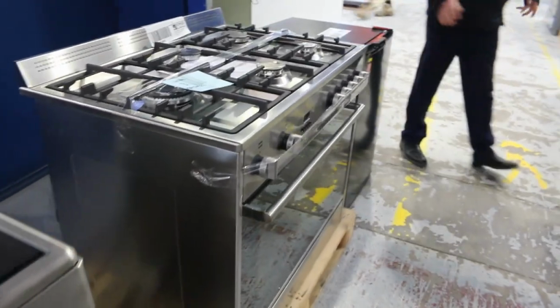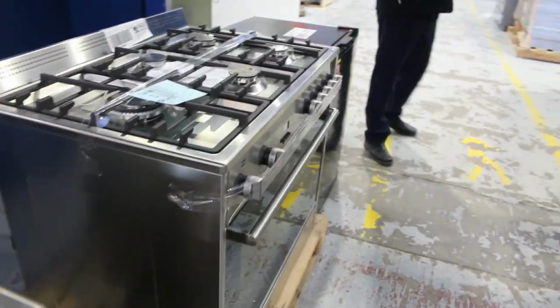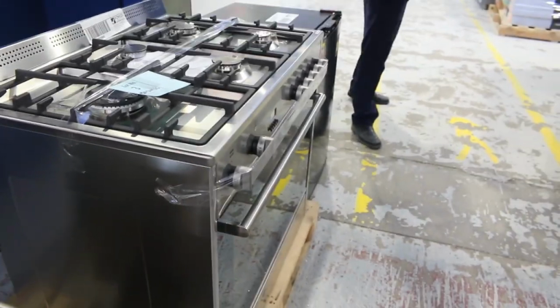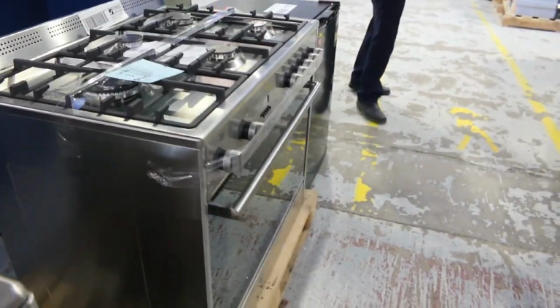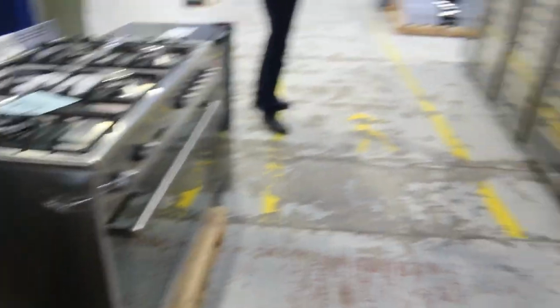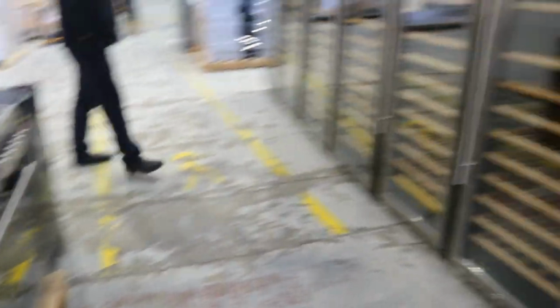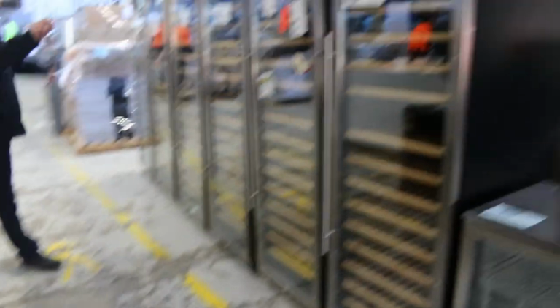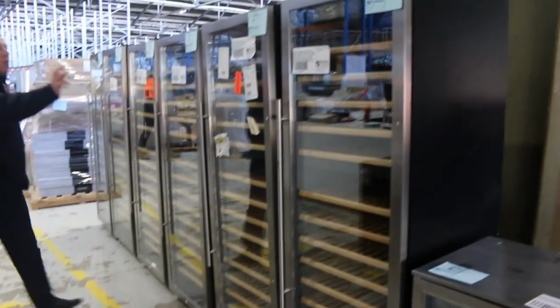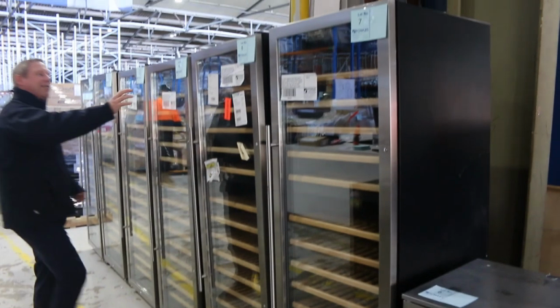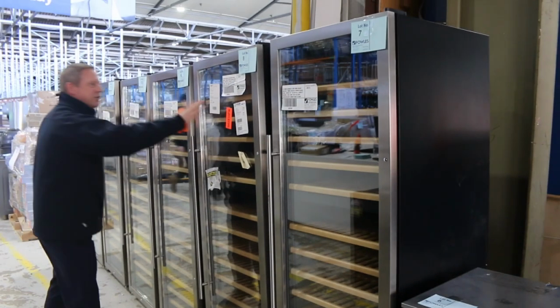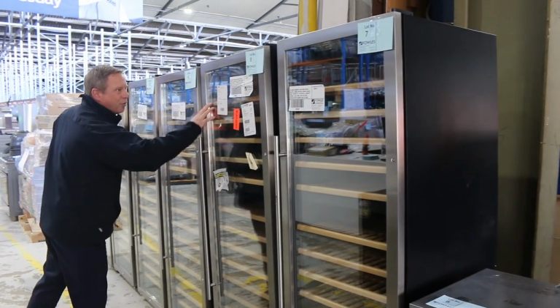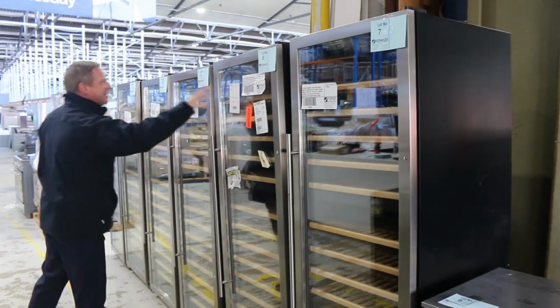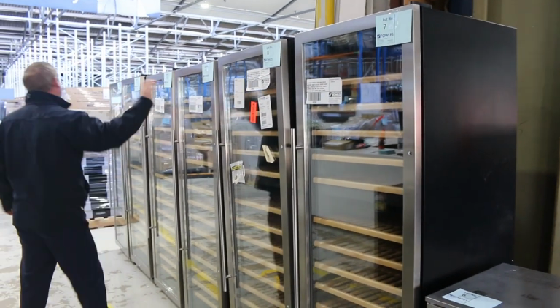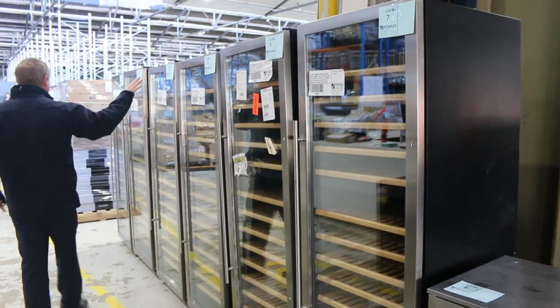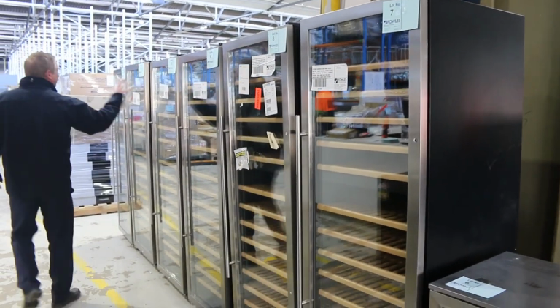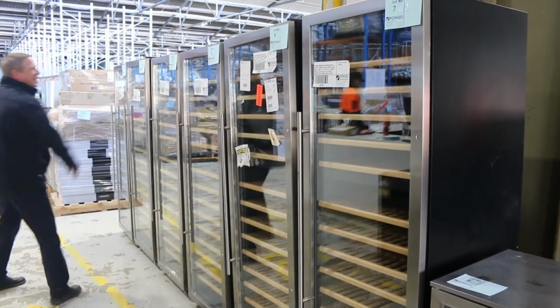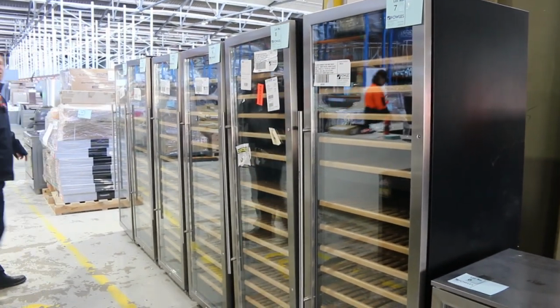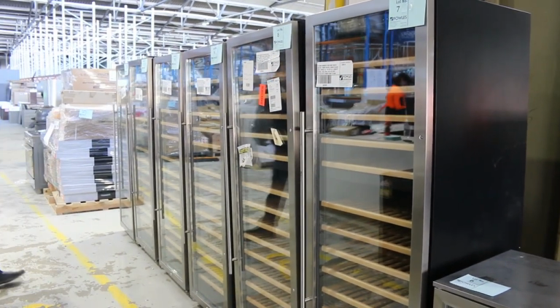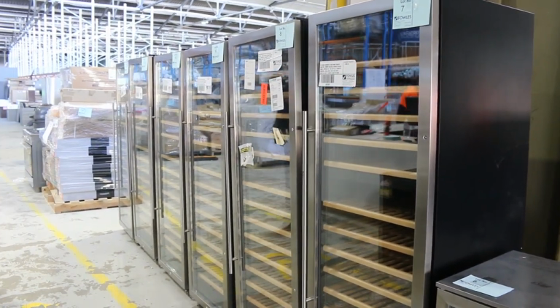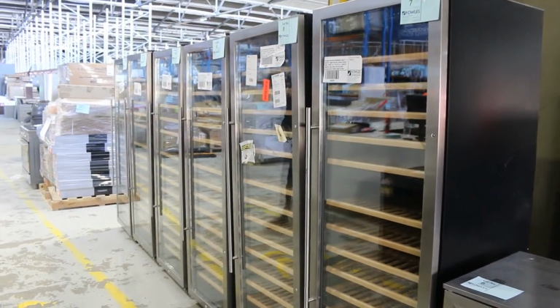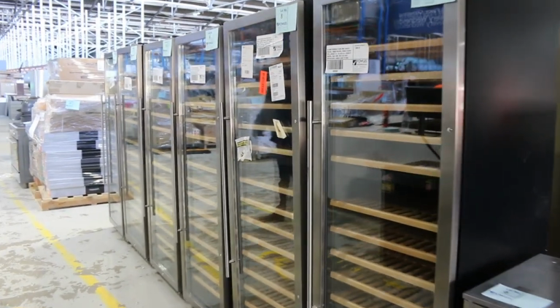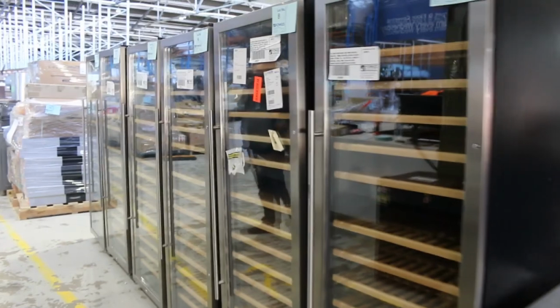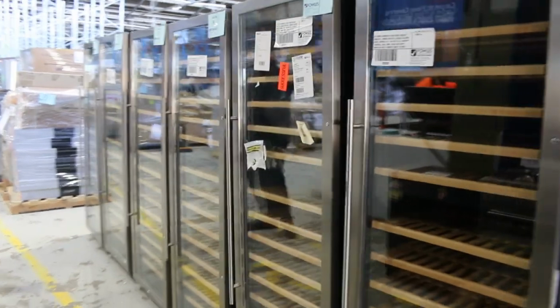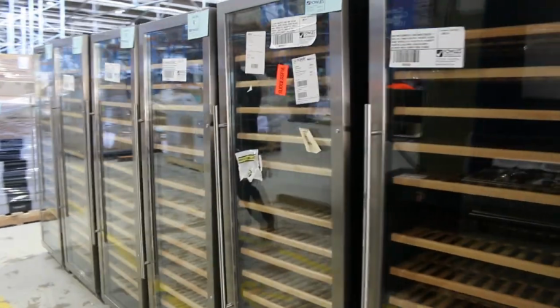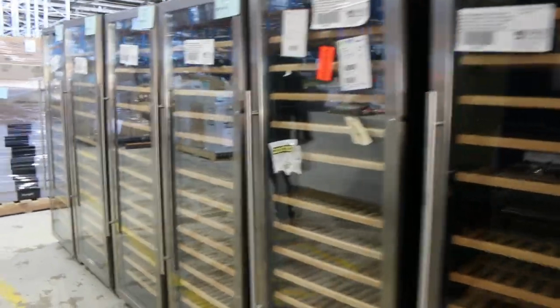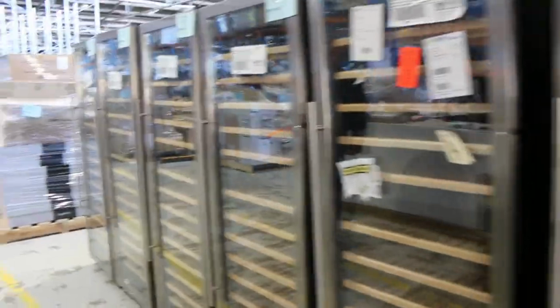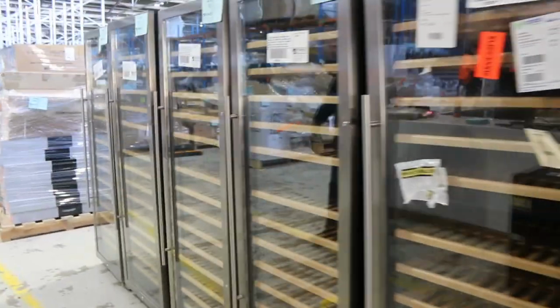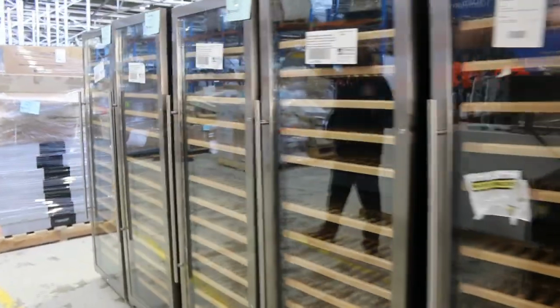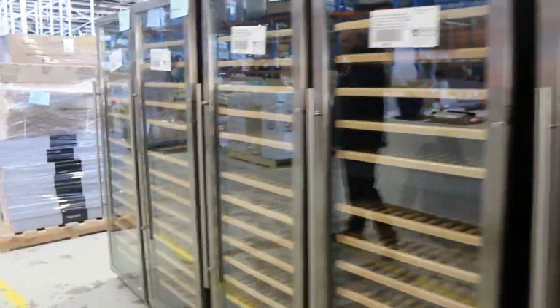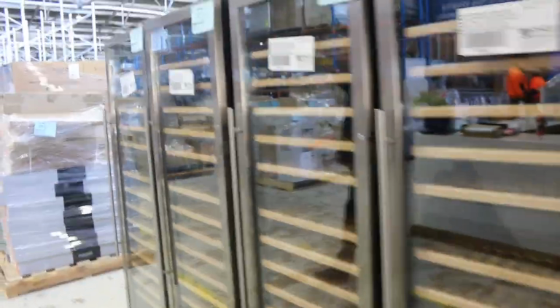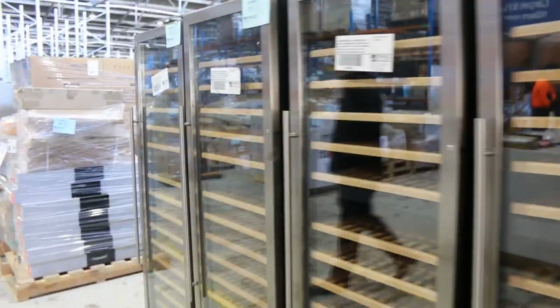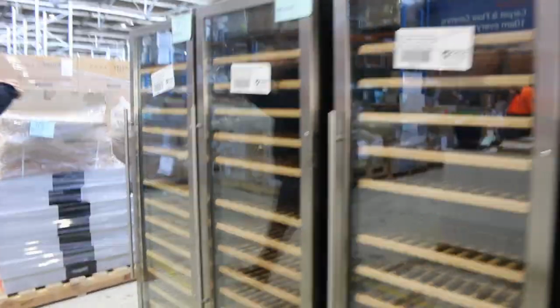Over the other side, we've got a heap of wine fridges to go through. I'm guessing probably around that $700 to $800 mark is where they'll bid. They've got a three-month warranty on all of those, so you'll be able to bid with confidence.